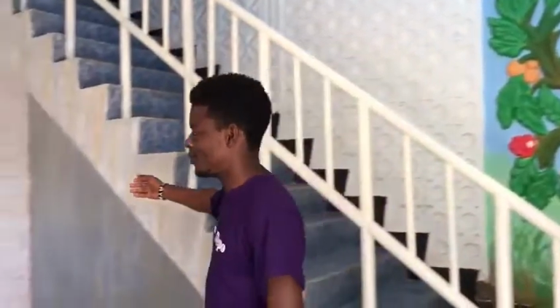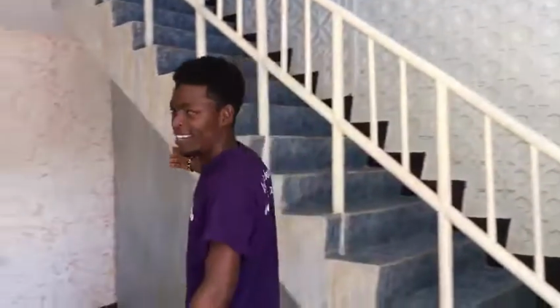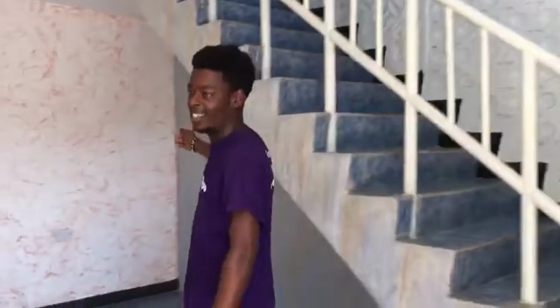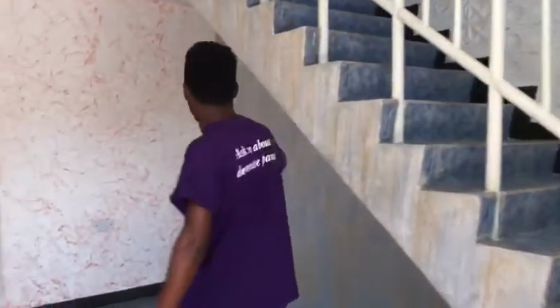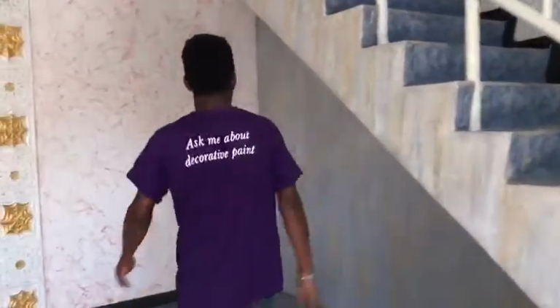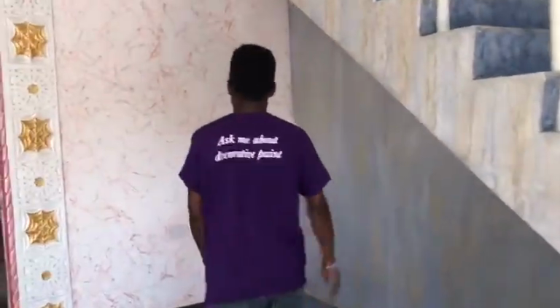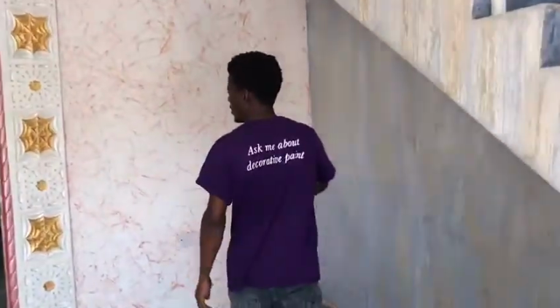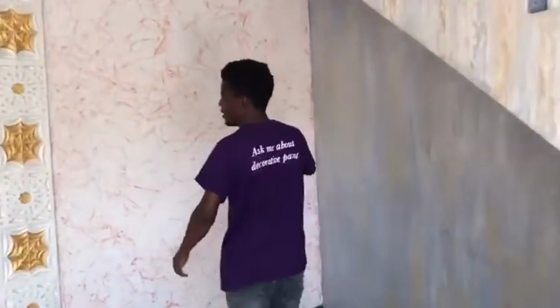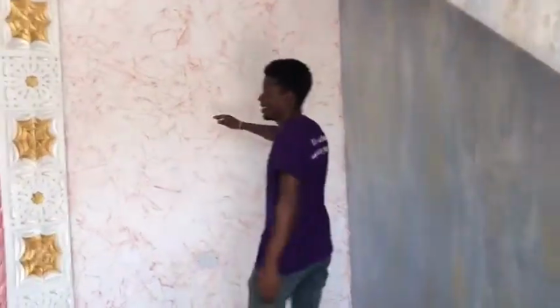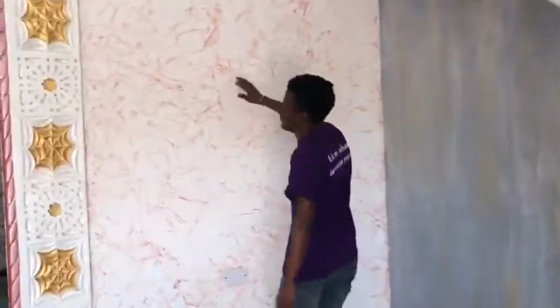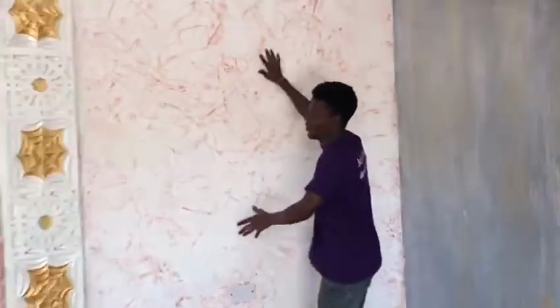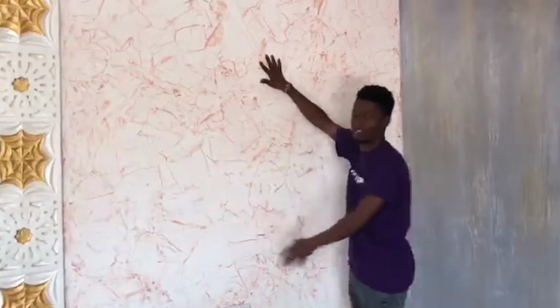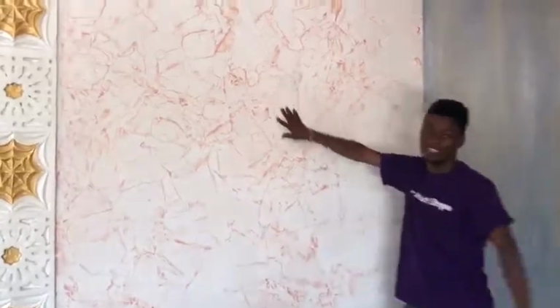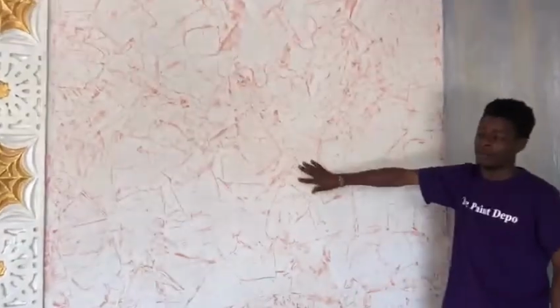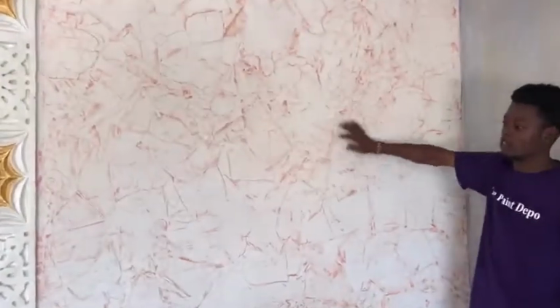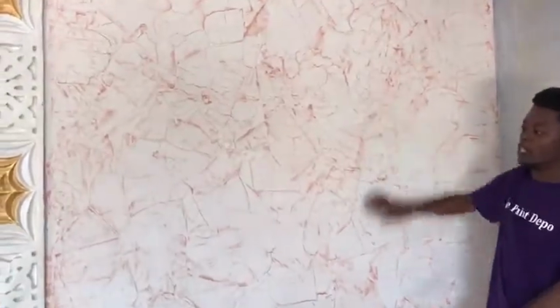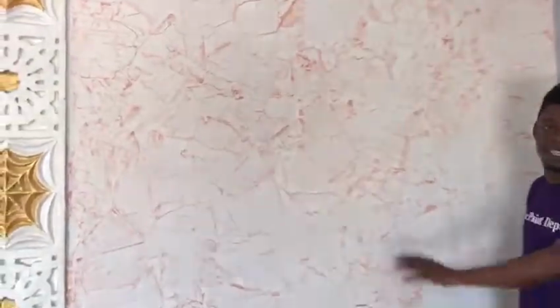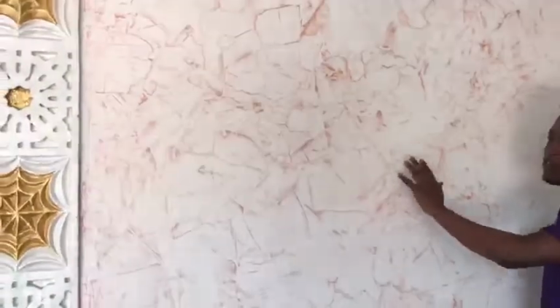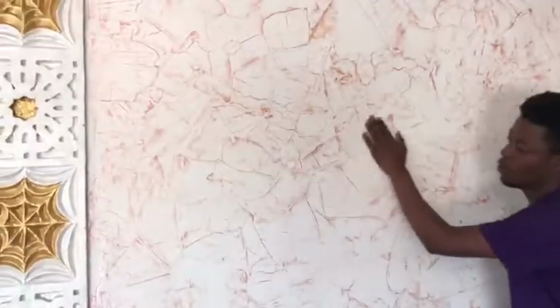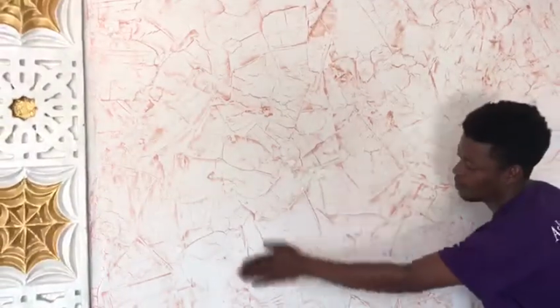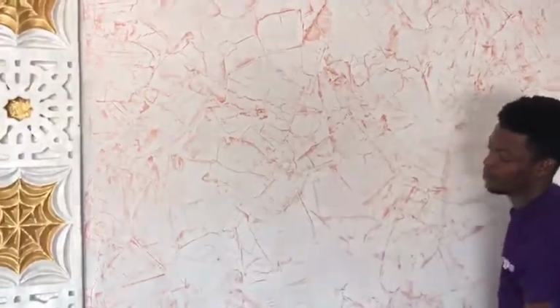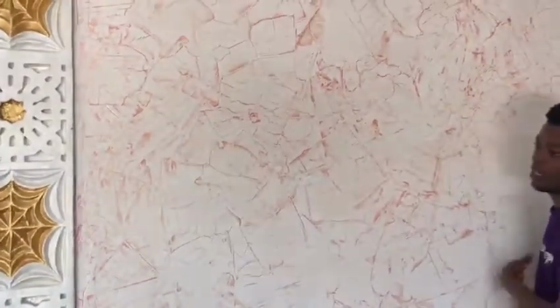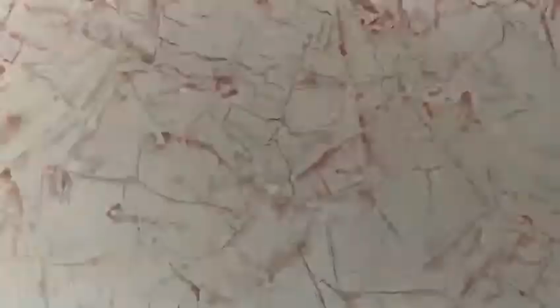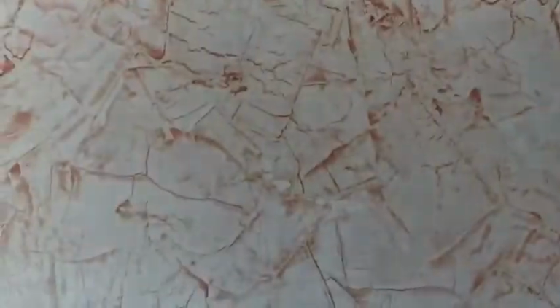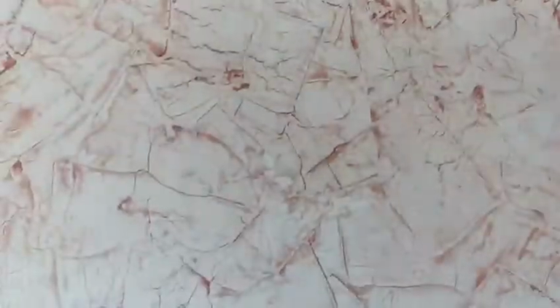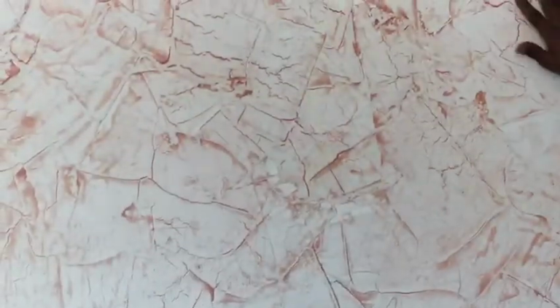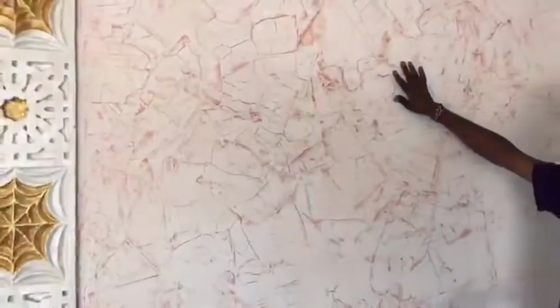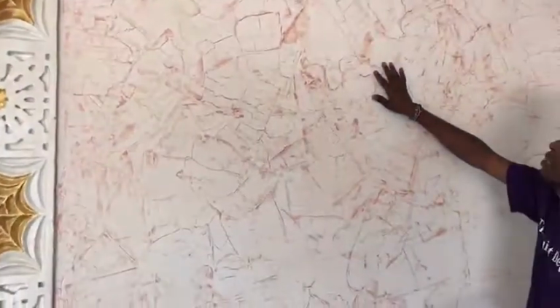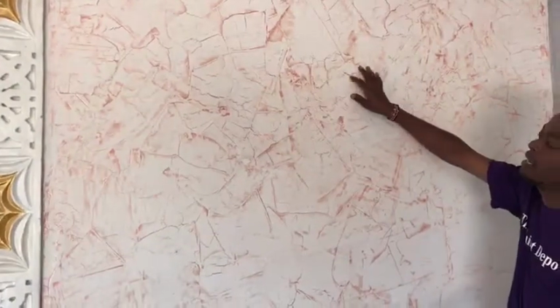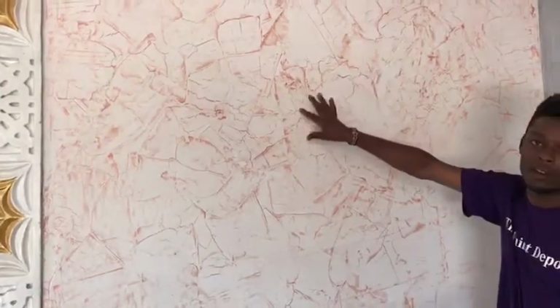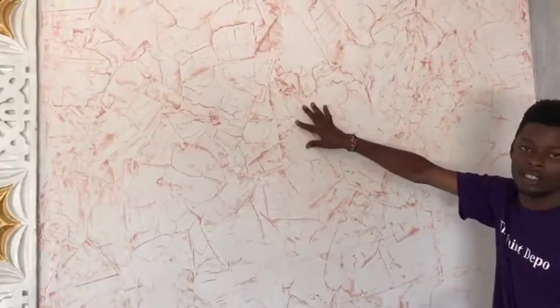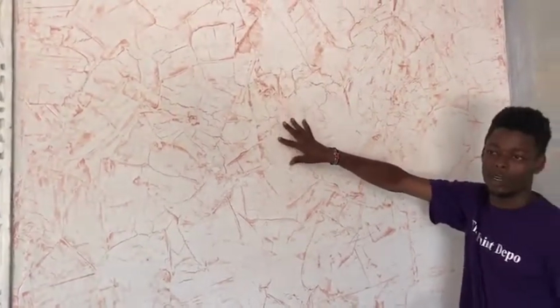As you can see, we have a moment of crack. The moment of crack is very small, as you can see. Then after the cracking effect, we put any color of the choice on the wall.